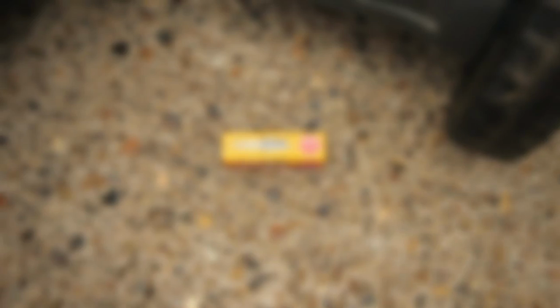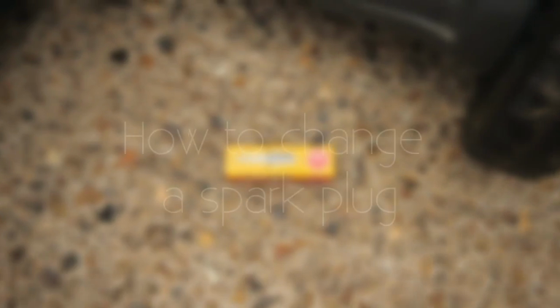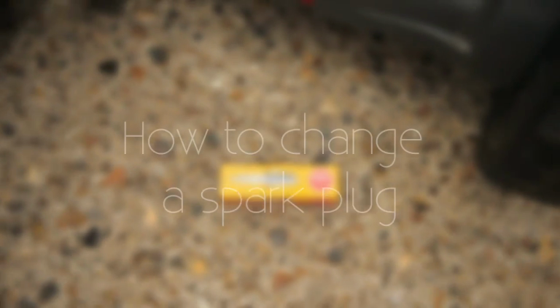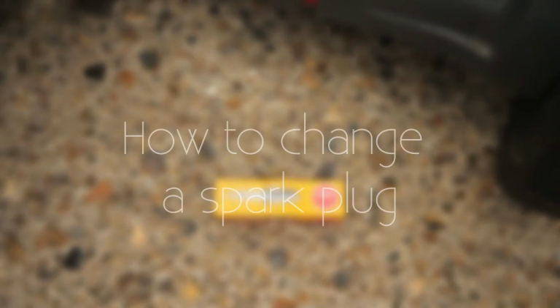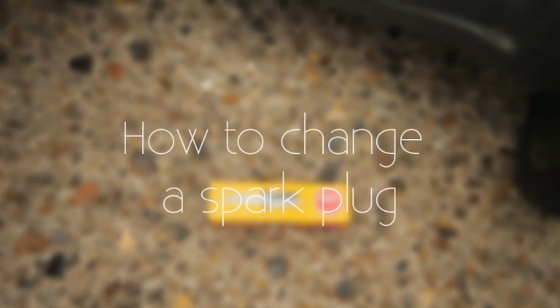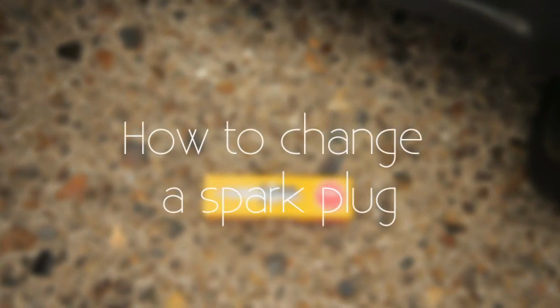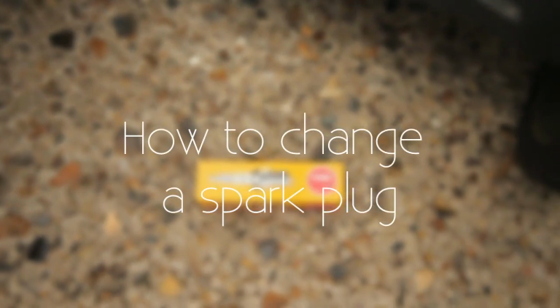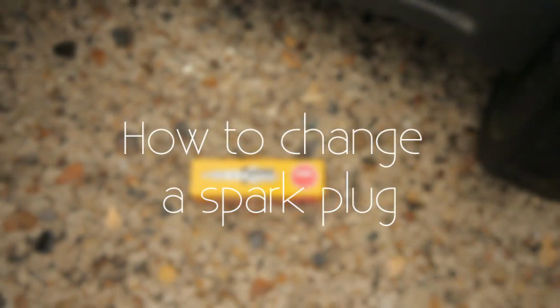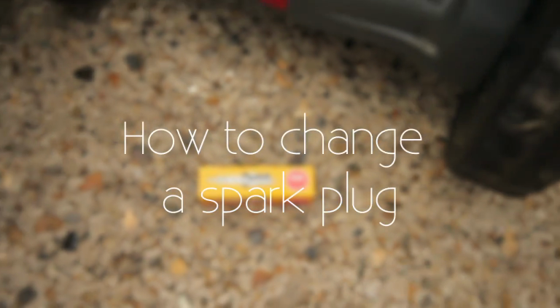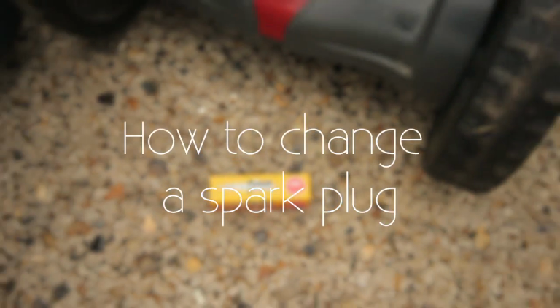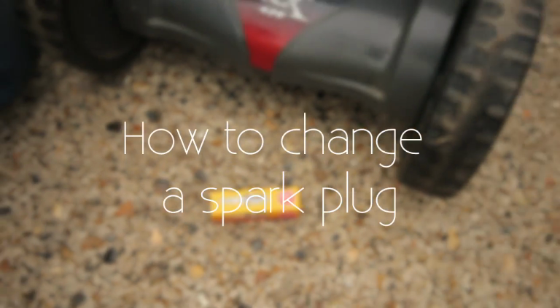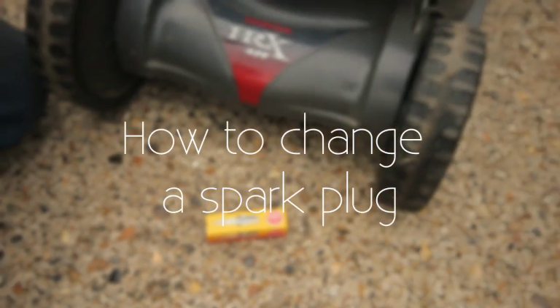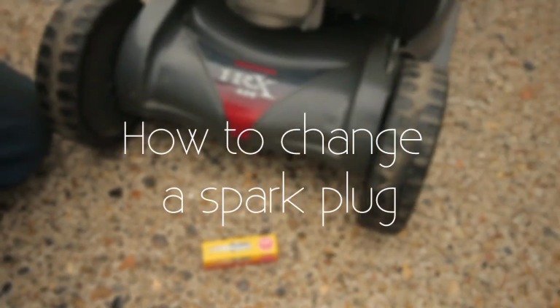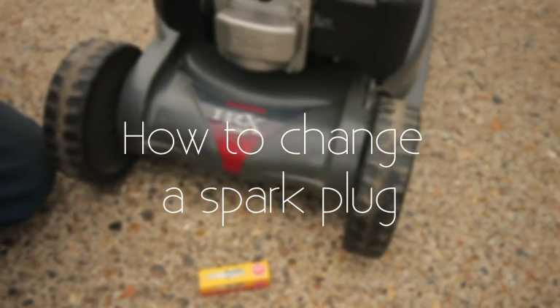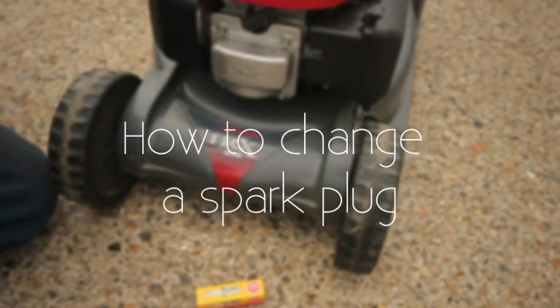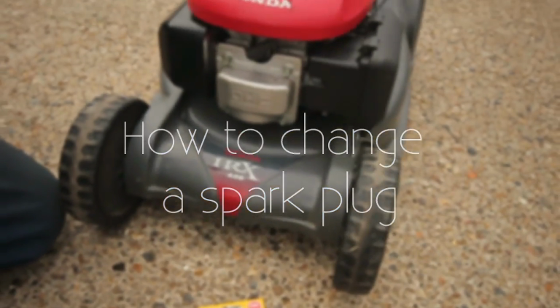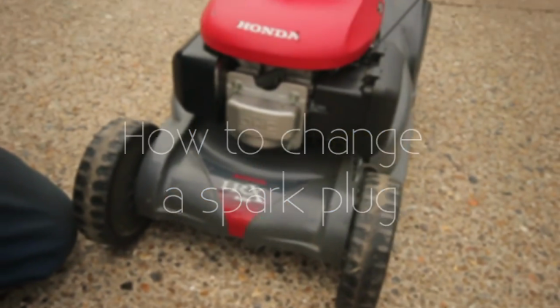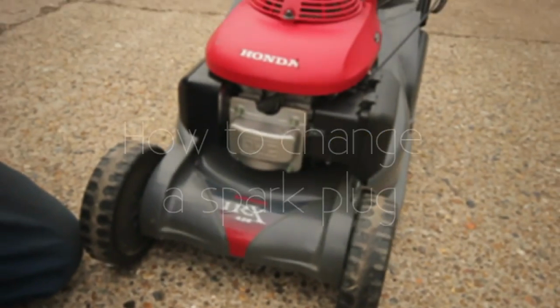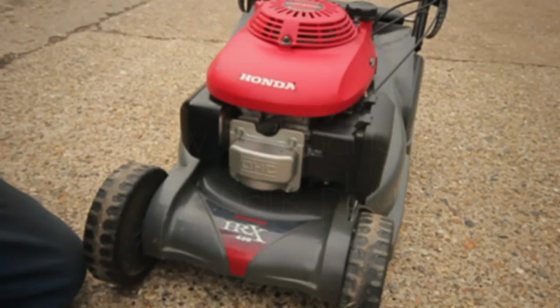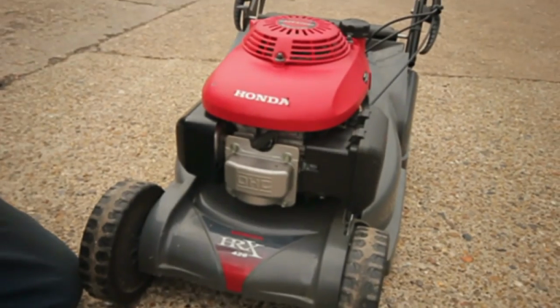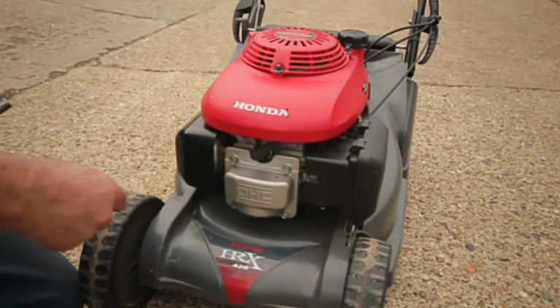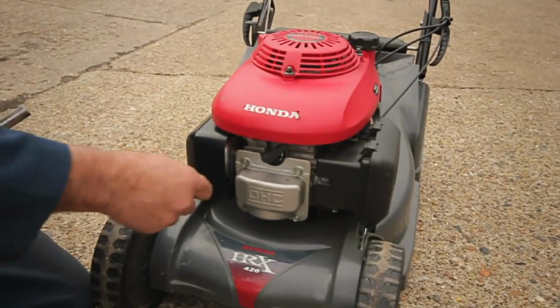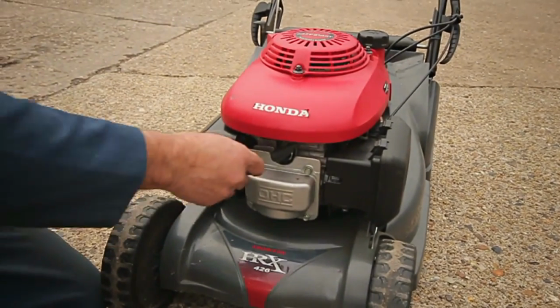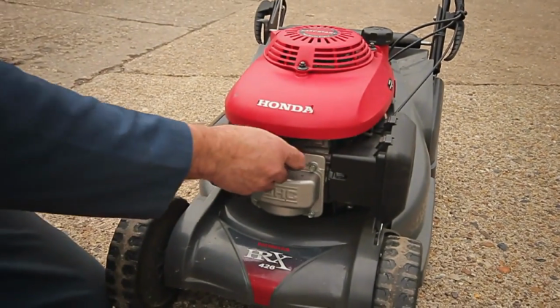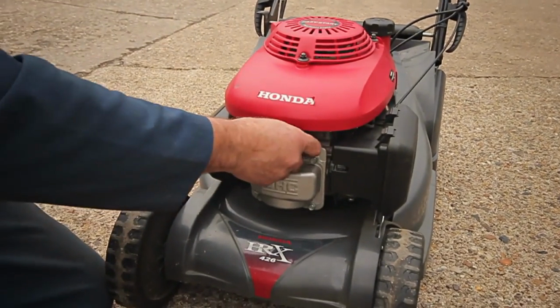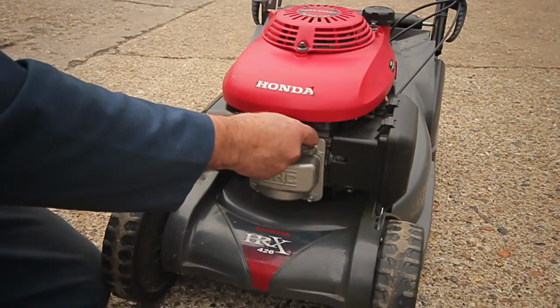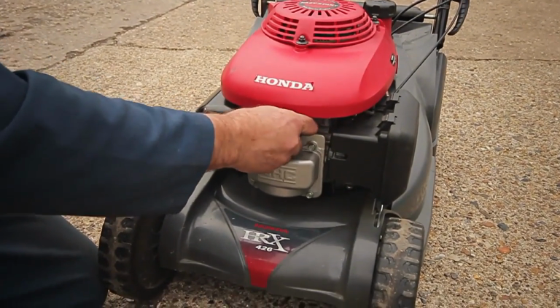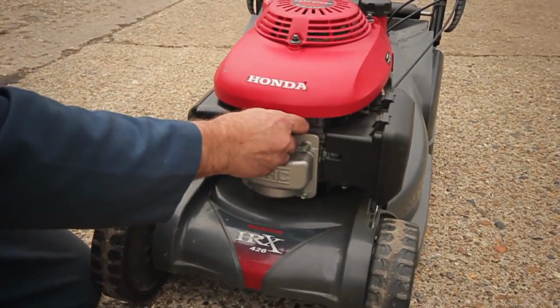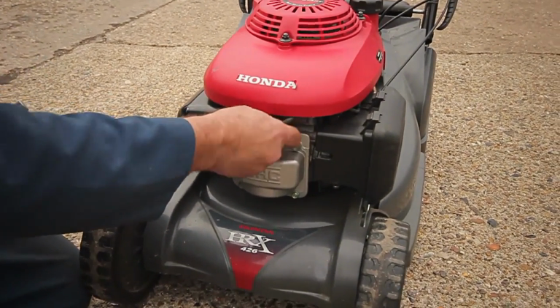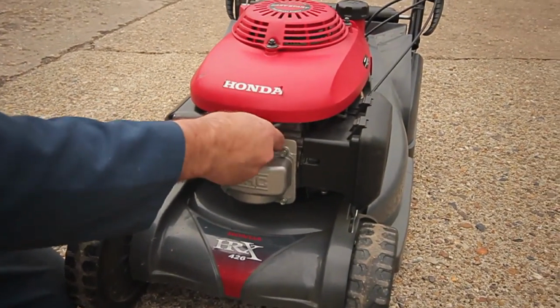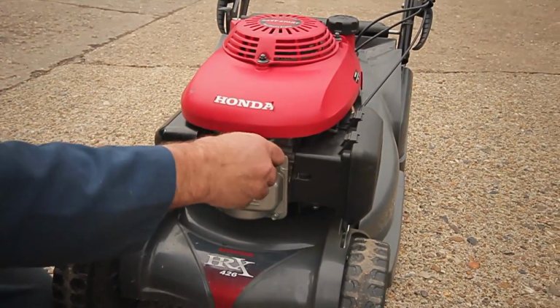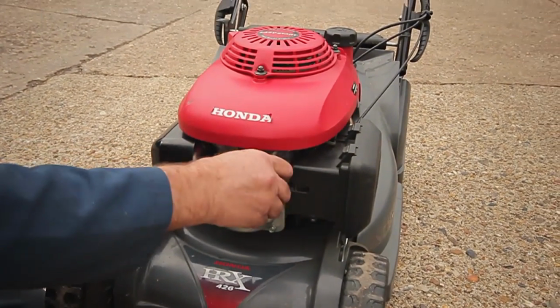To remove a spark plug from your lawnmower's engine, use the tool provided by the manufacturer. If no tool is provided, ensure a correctly sized wrench is applied.